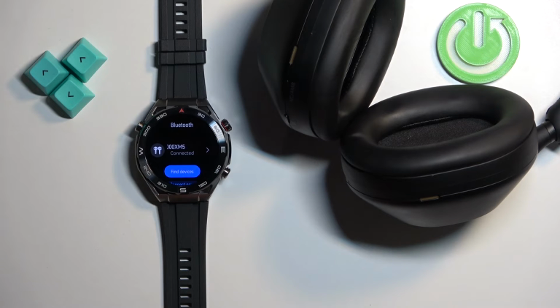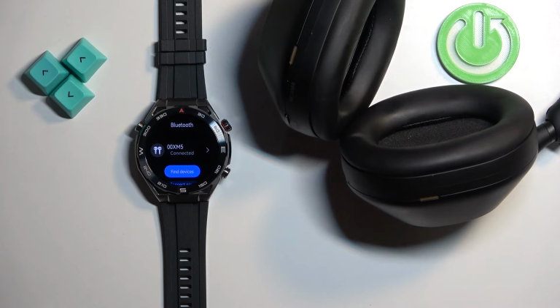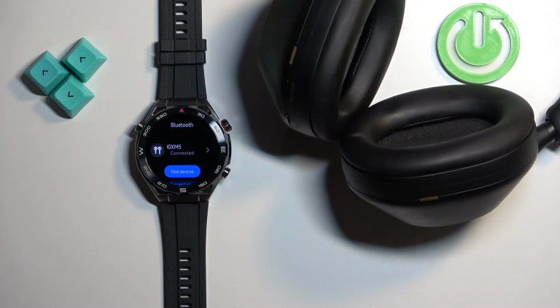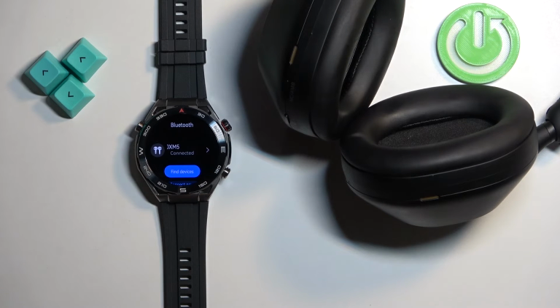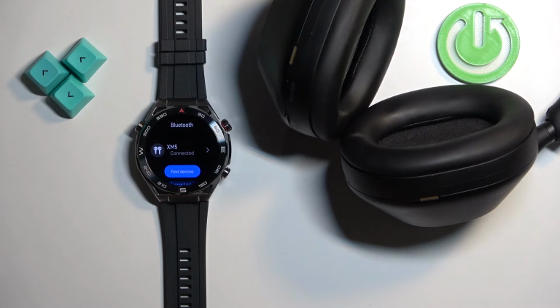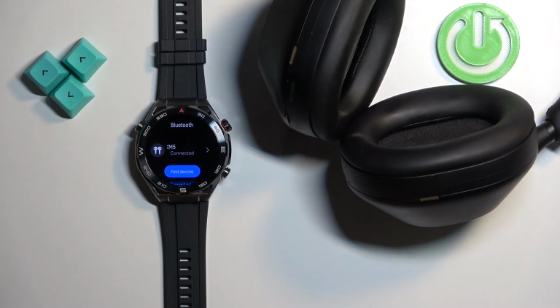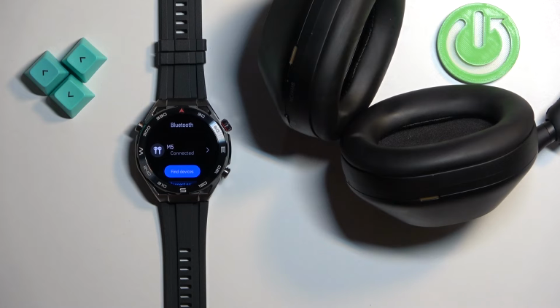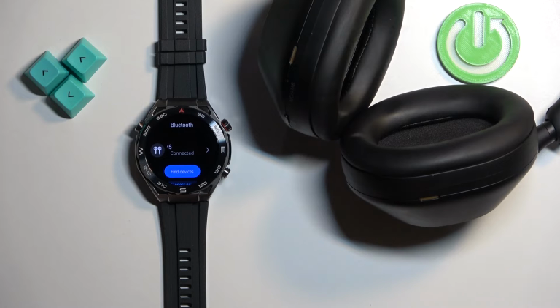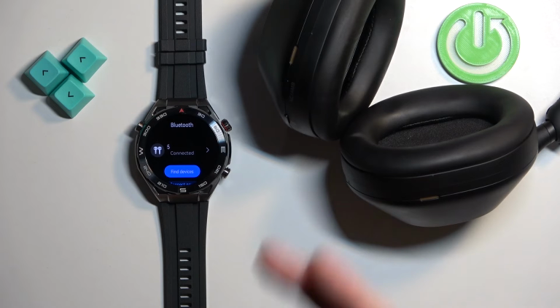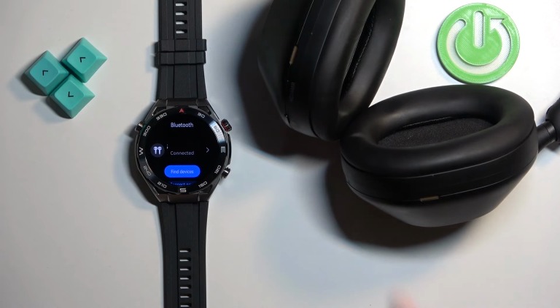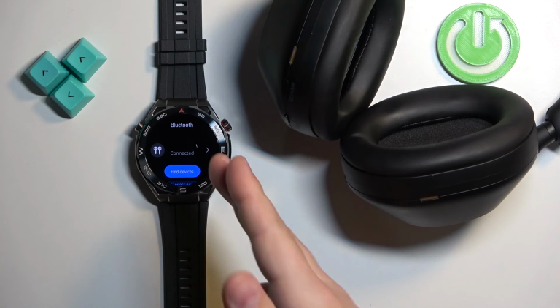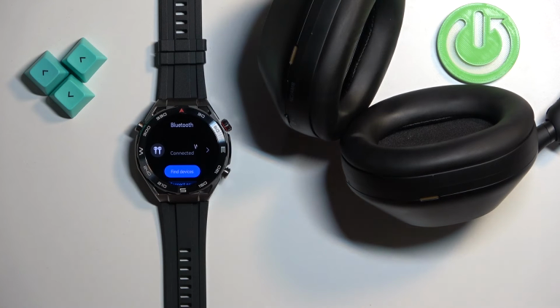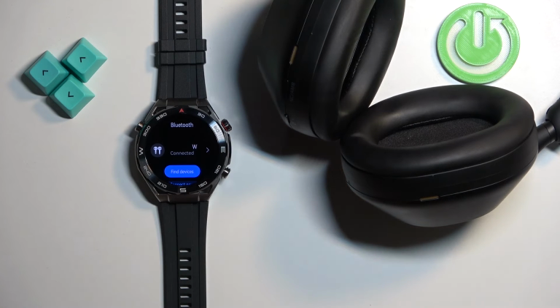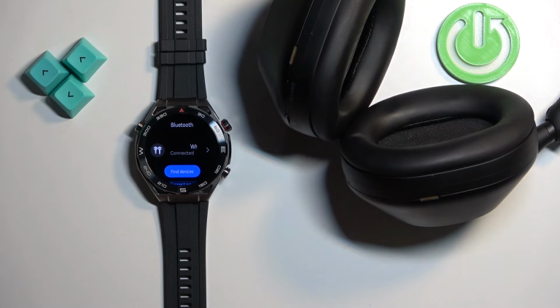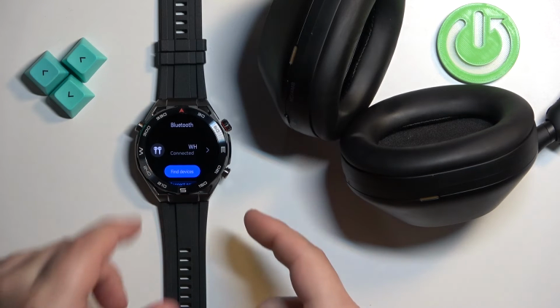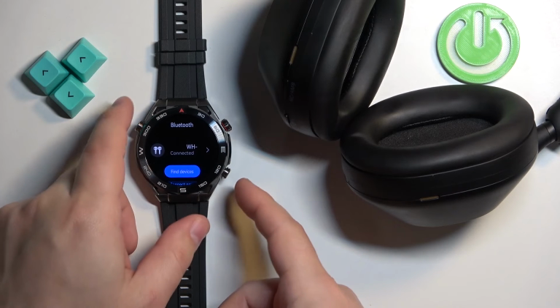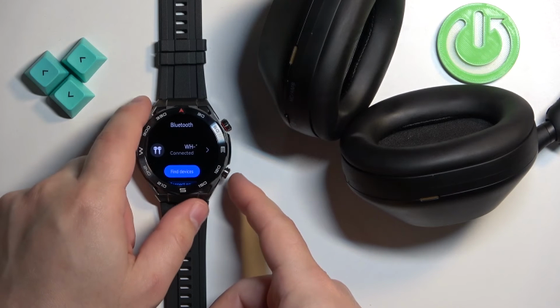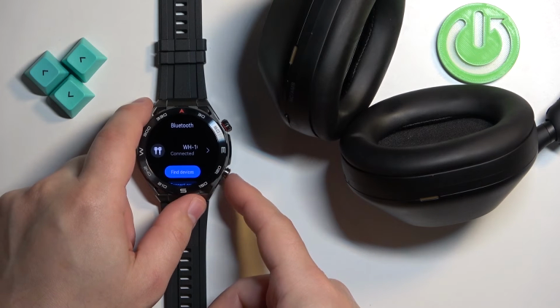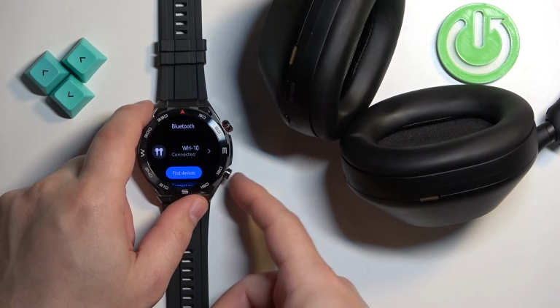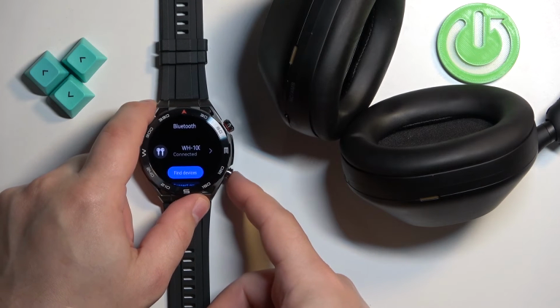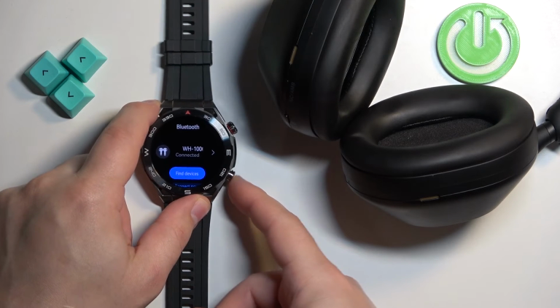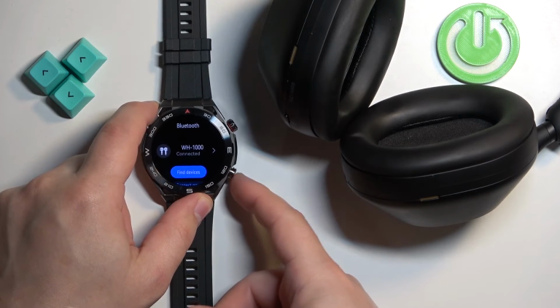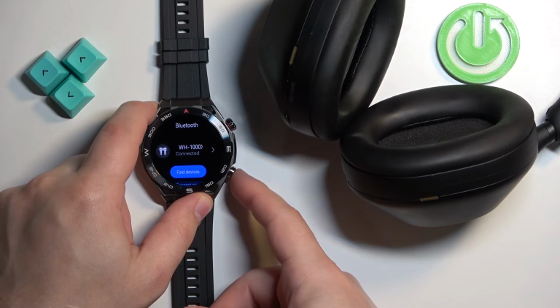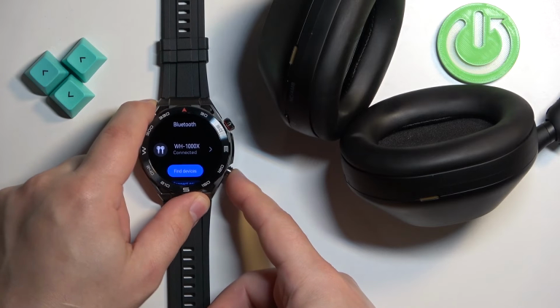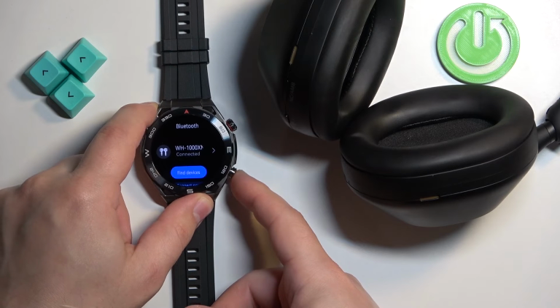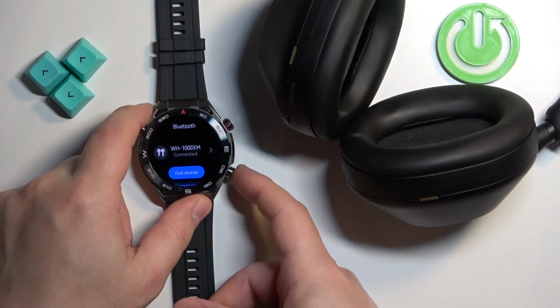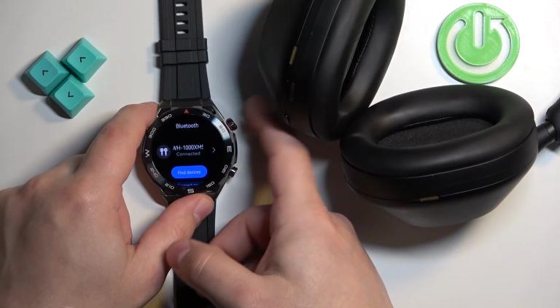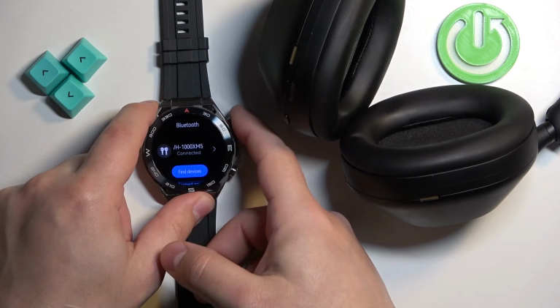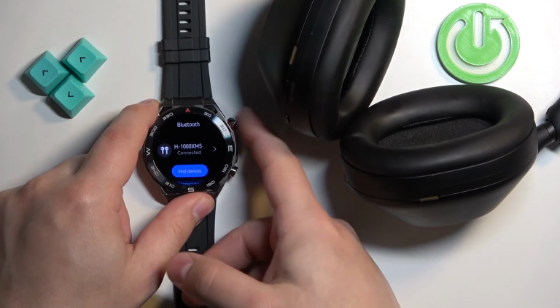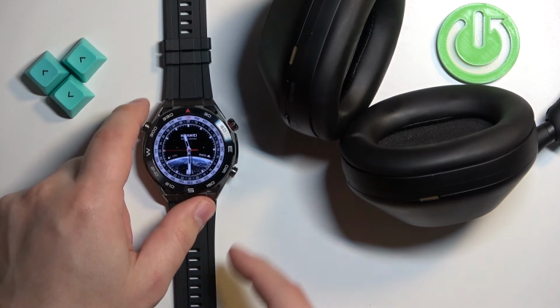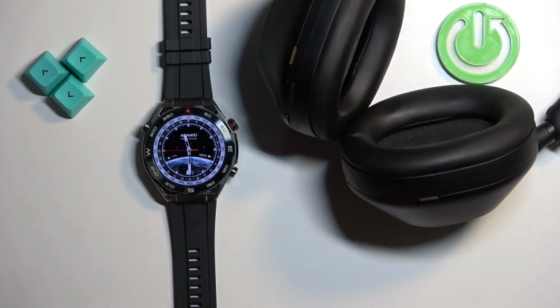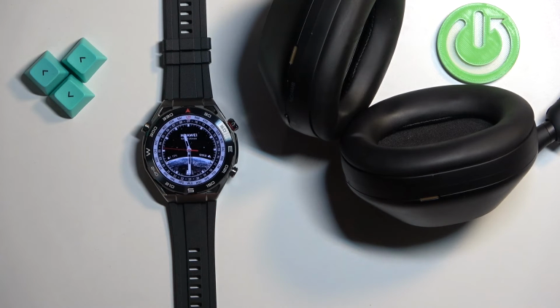And that's how you pair Bluetooth headphones to this watch. Once you're done, you can press the back button or the other crown button to go back to the watch face.